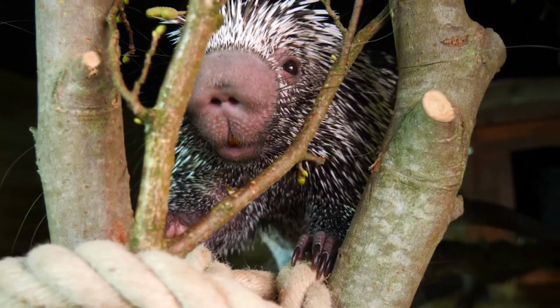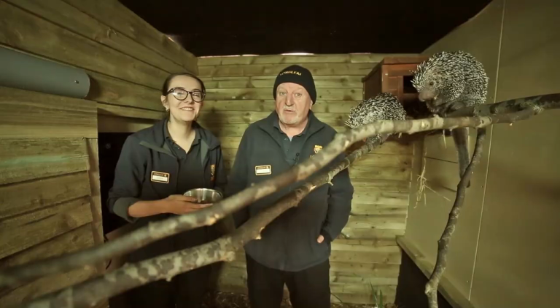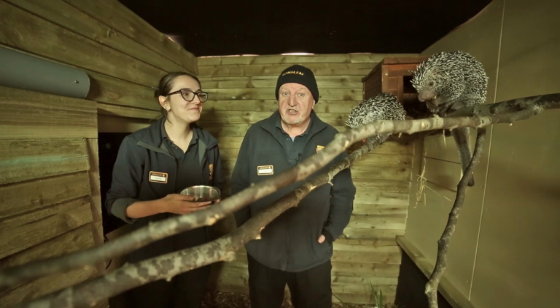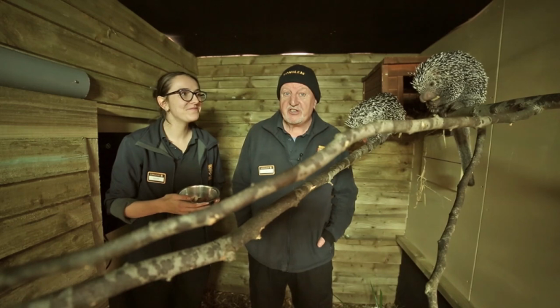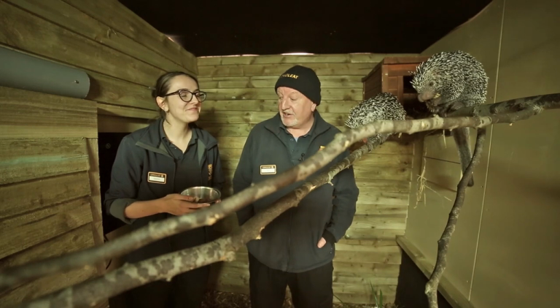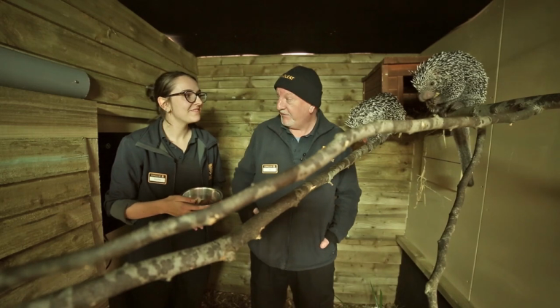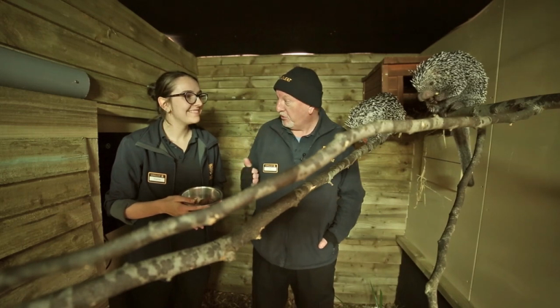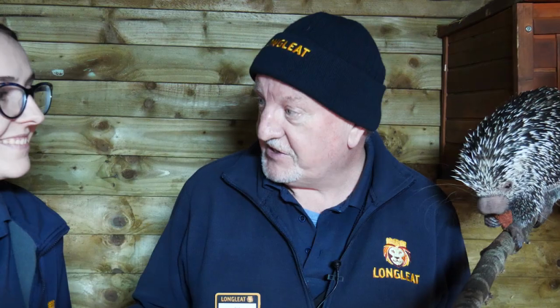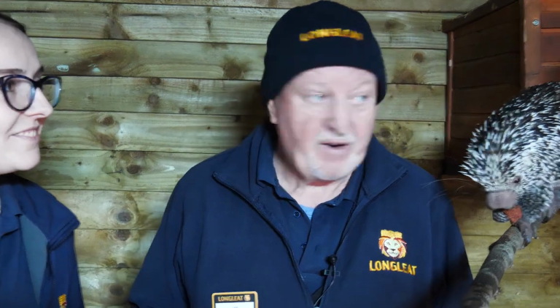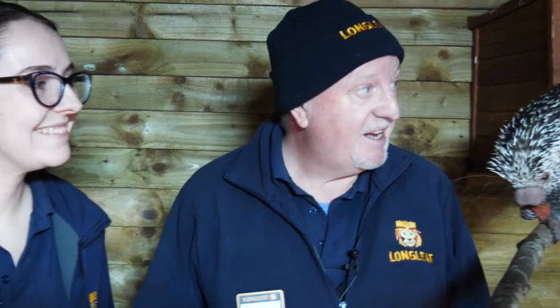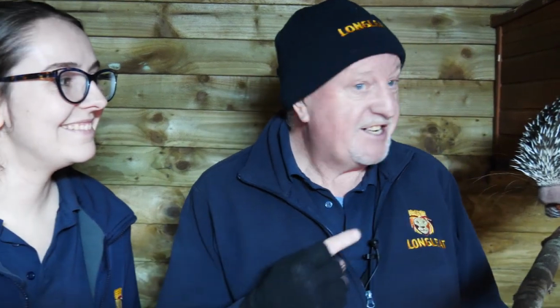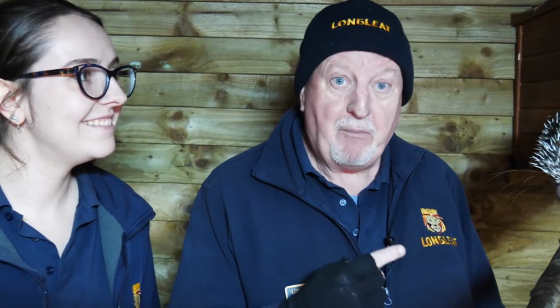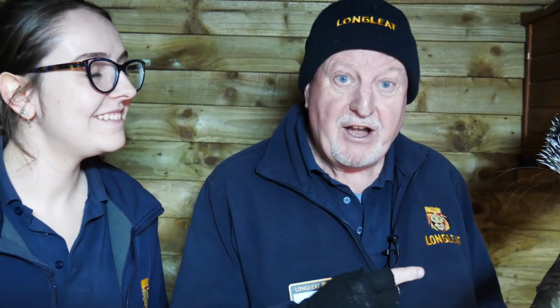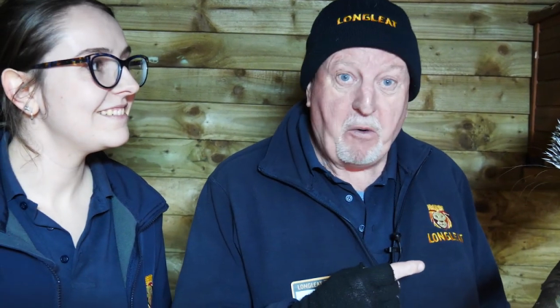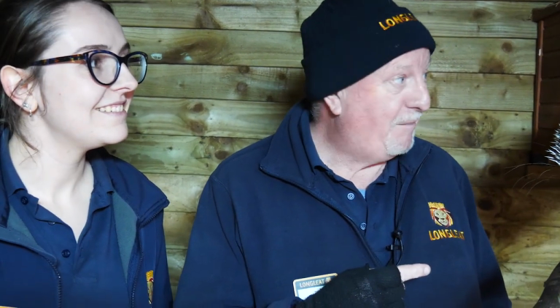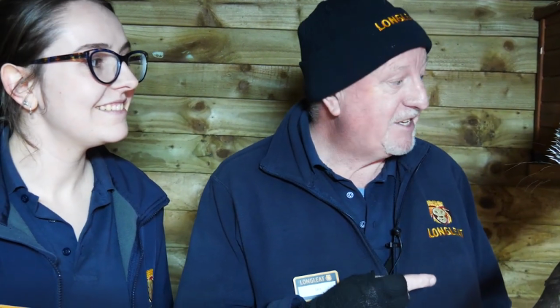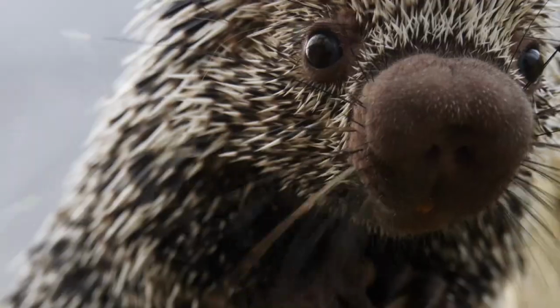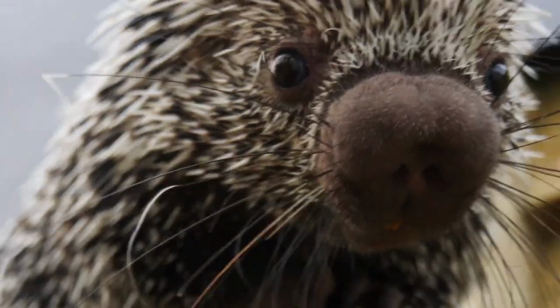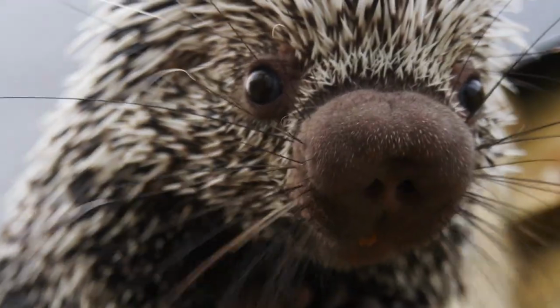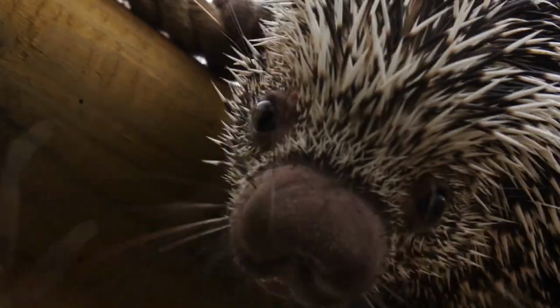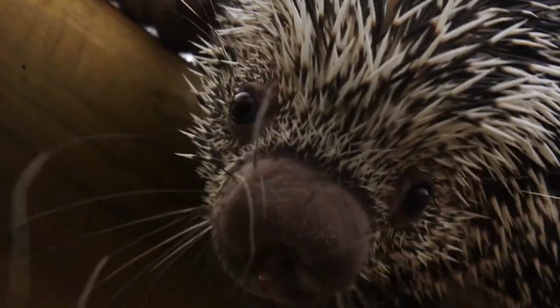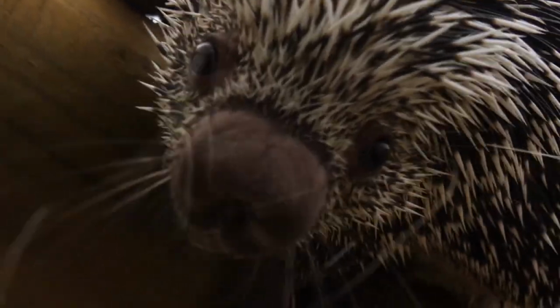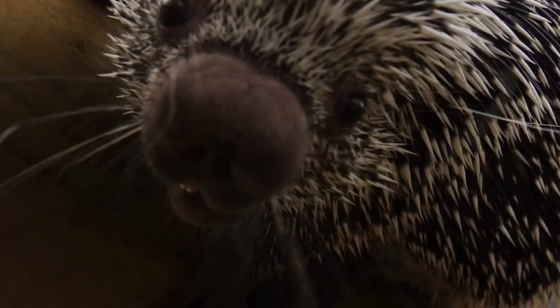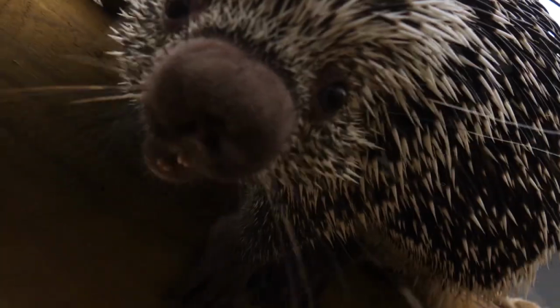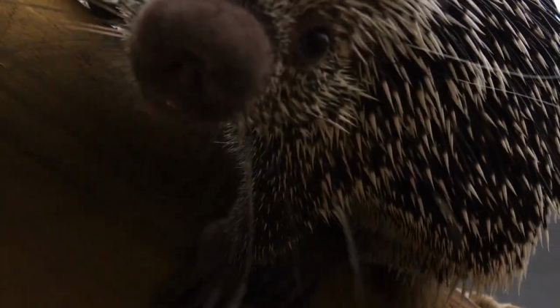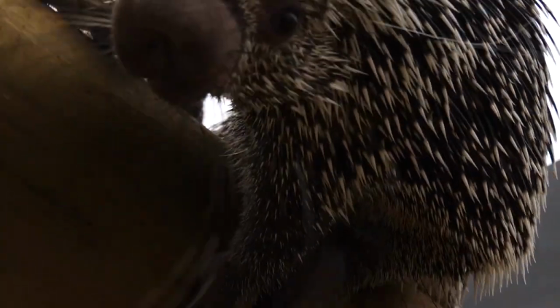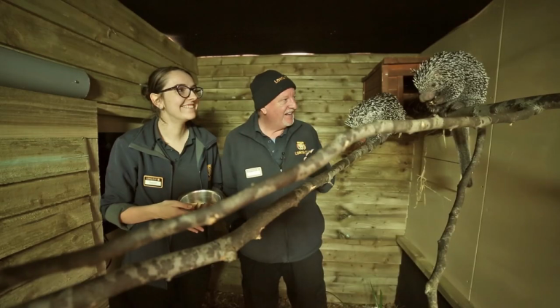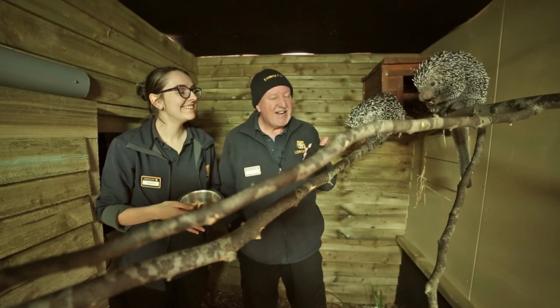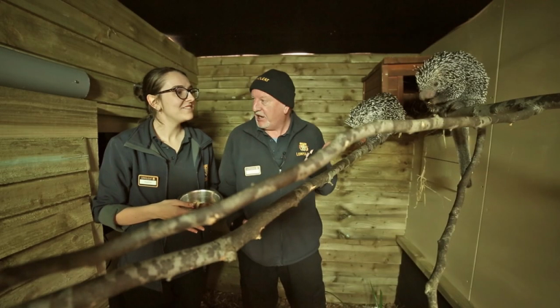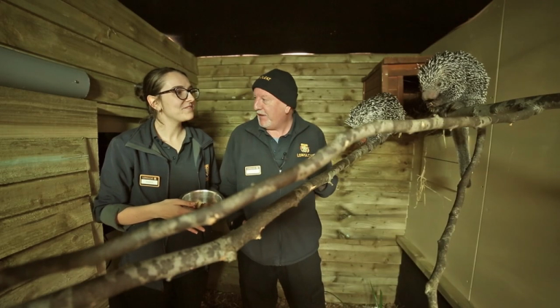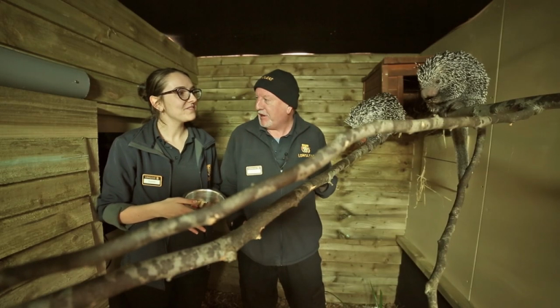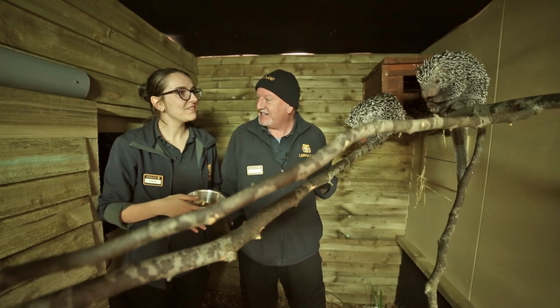Welcome to another Turner's Tales. I've caught up with Sophie to see our brand new porcupines, which are absolutely amazing. Sophie, tell us a little bit about the porcupines.